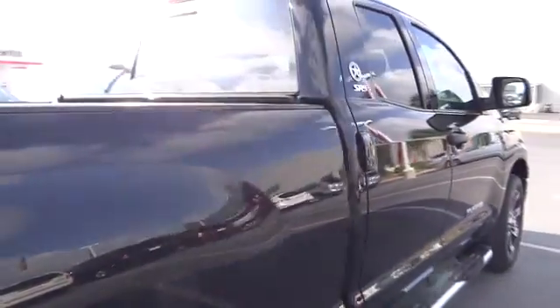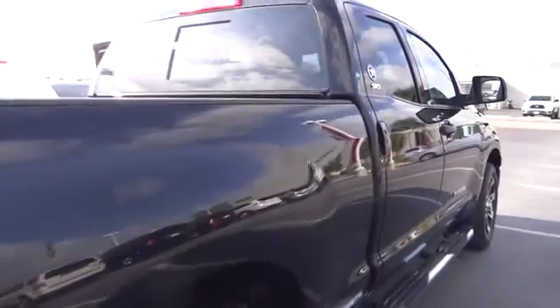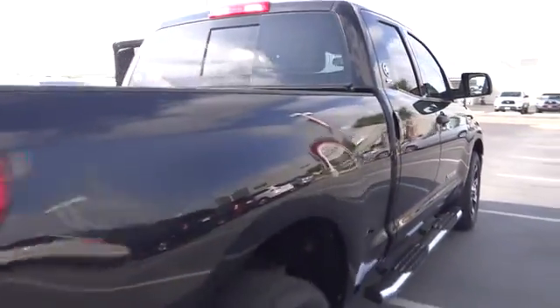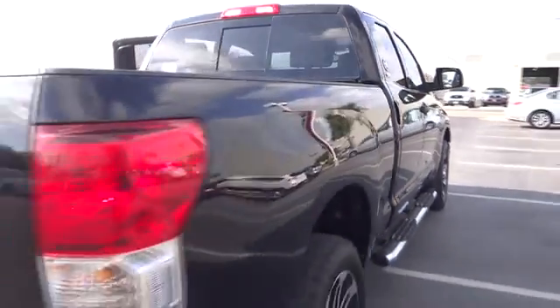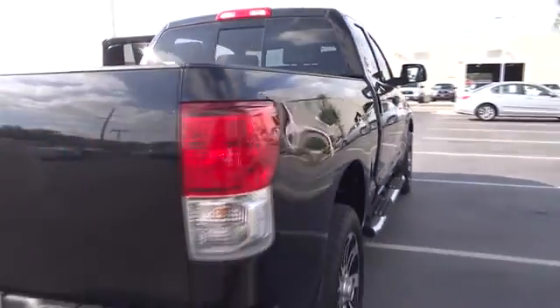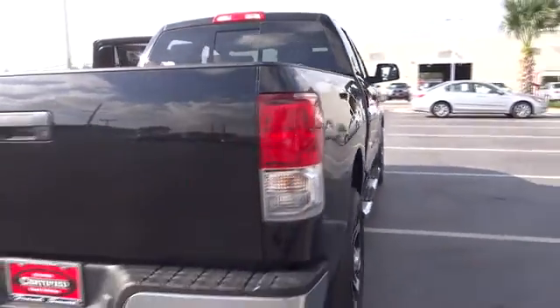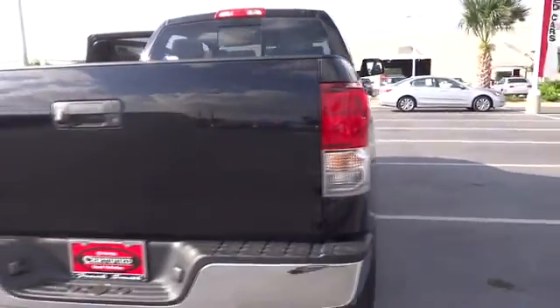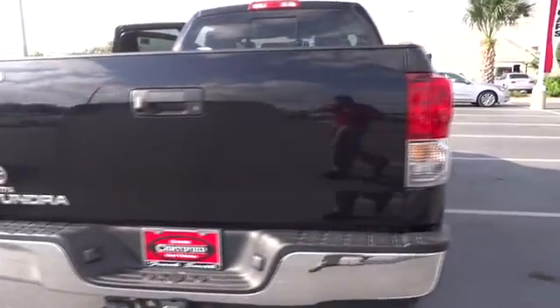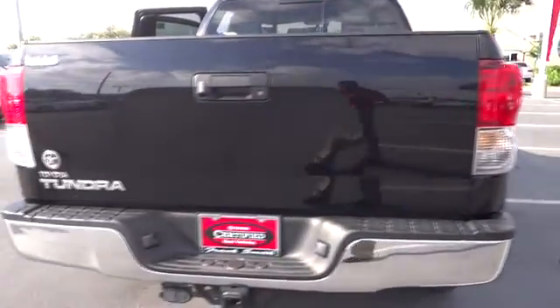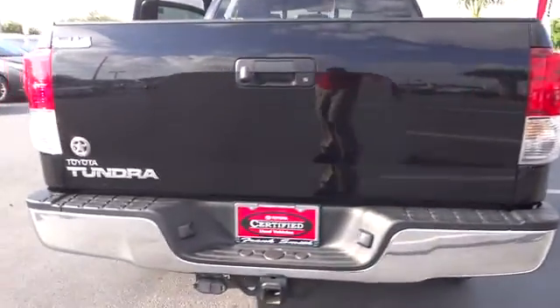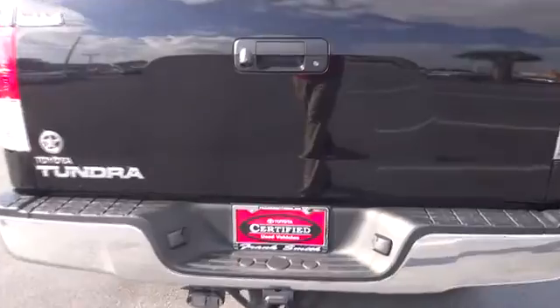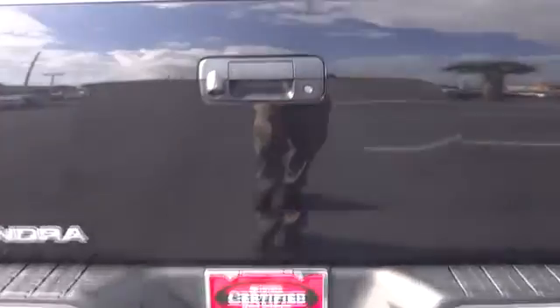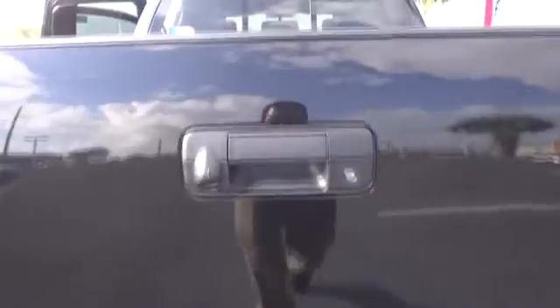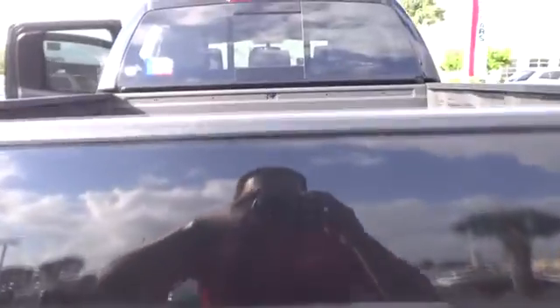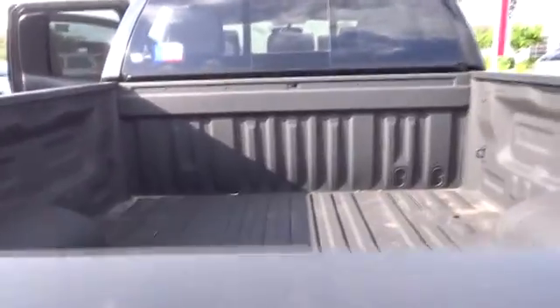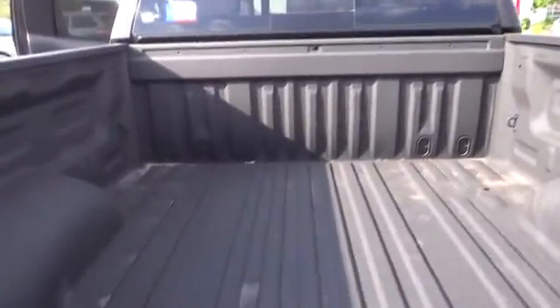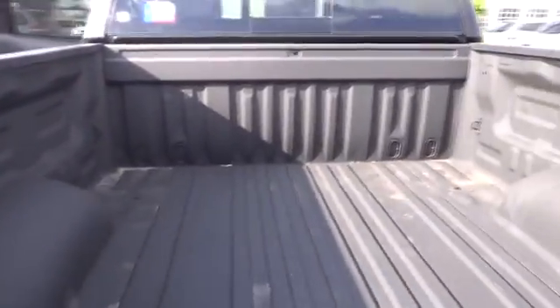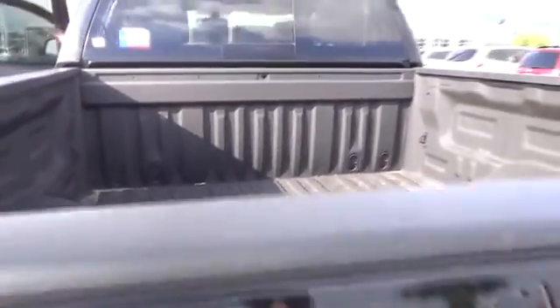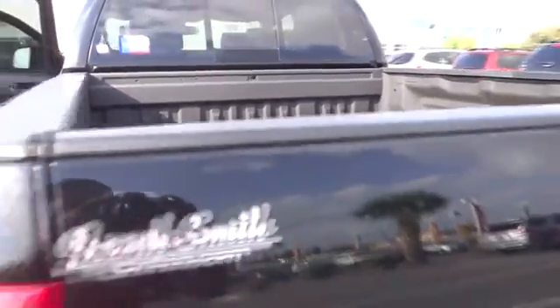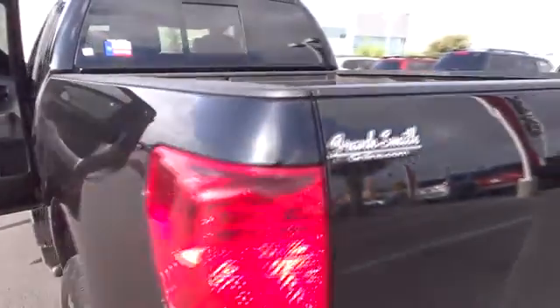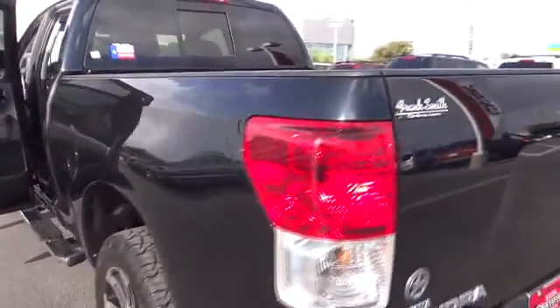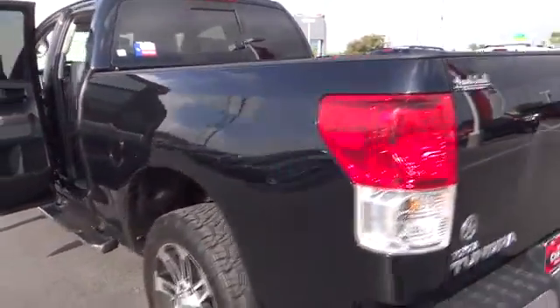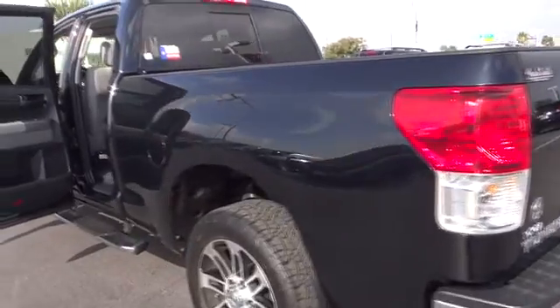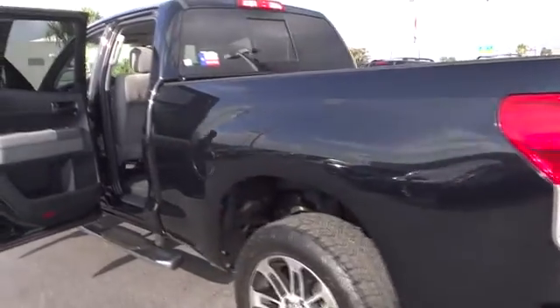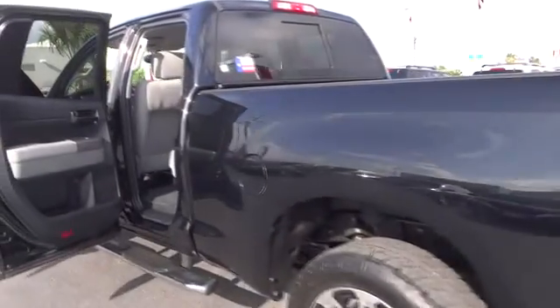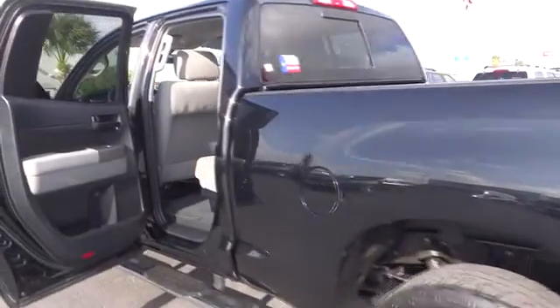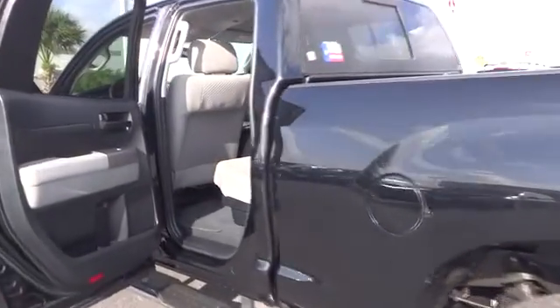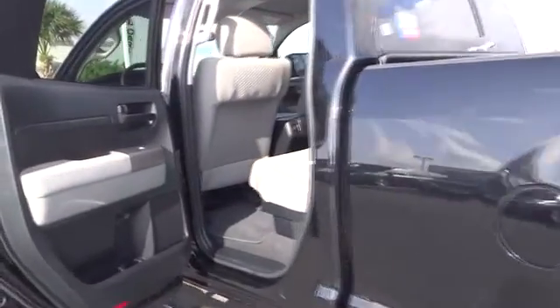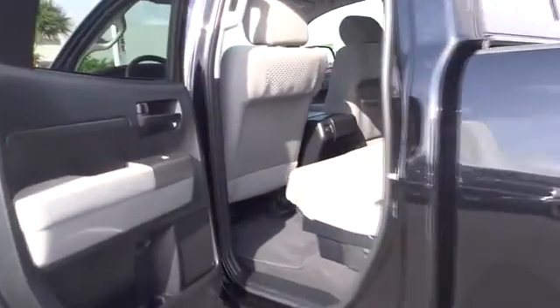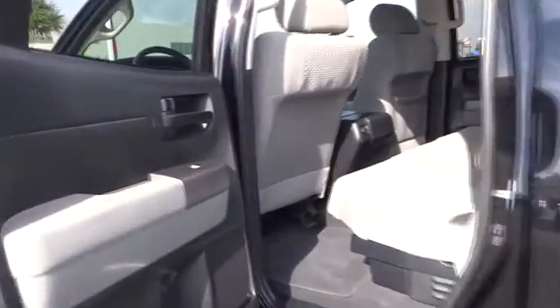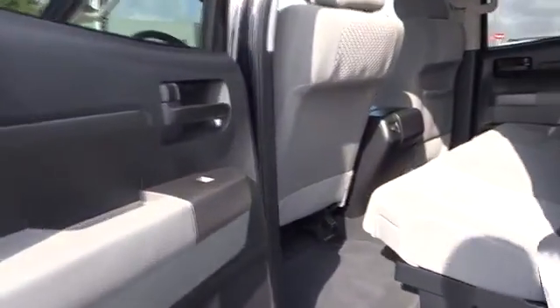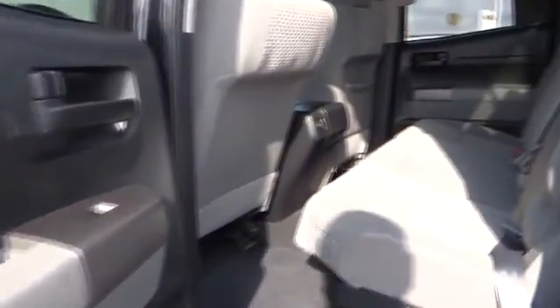With a towing capacity of up to 10,000 plus pounds and a payload capacity of over 2,000 pounds, the Tundra is the perfect mix of power and efficiency and is priced below $30,000. This vehicle has less than 20,000 miles.